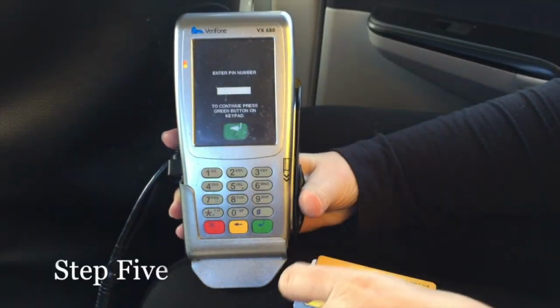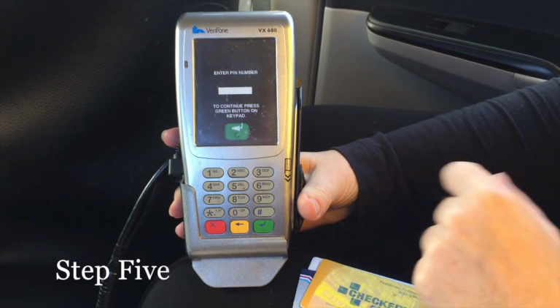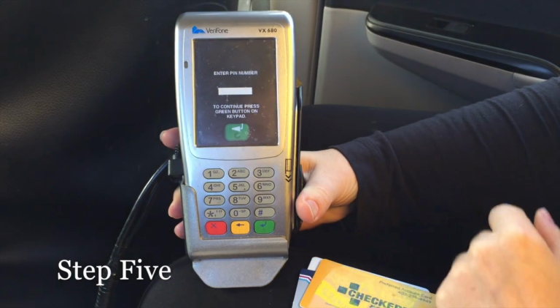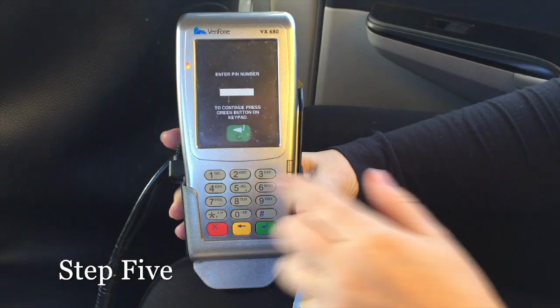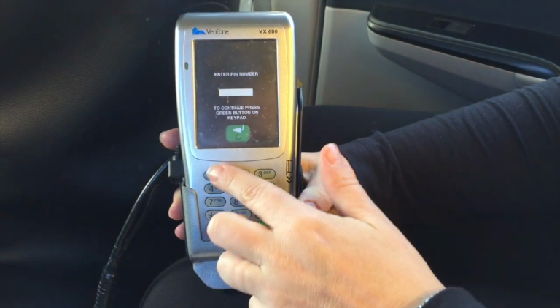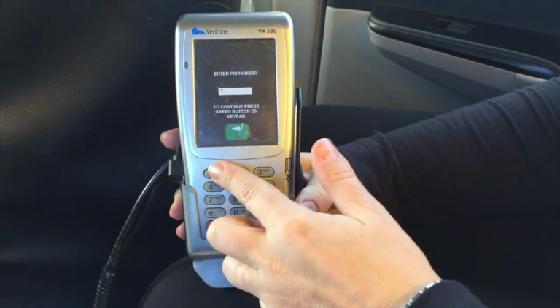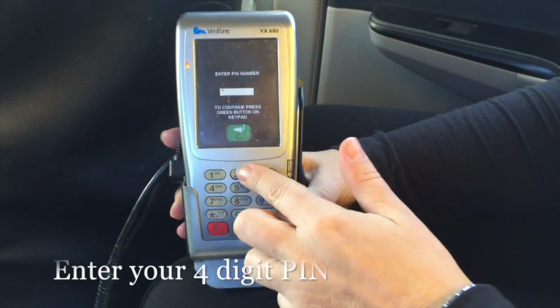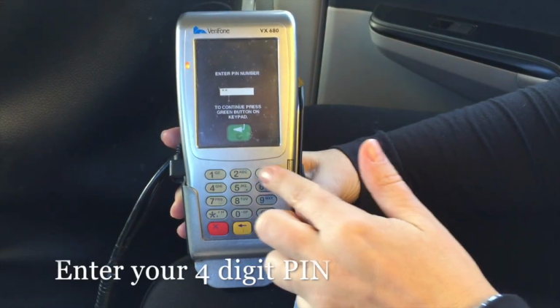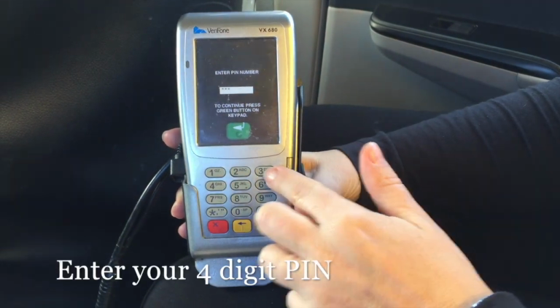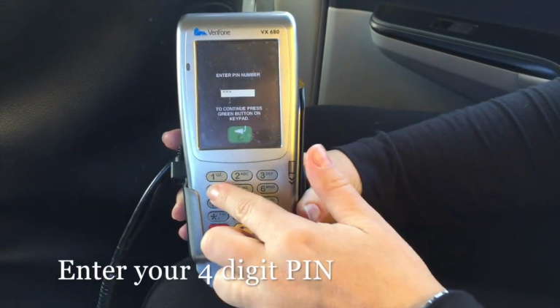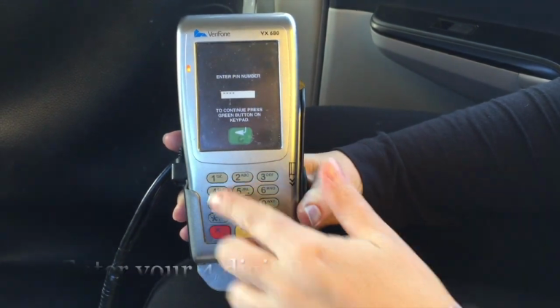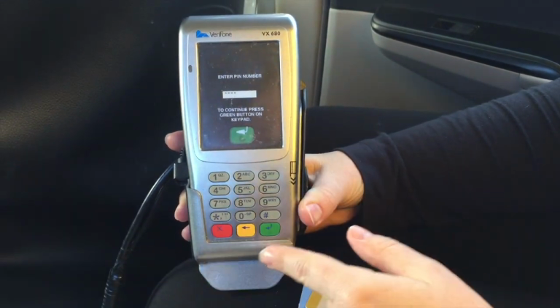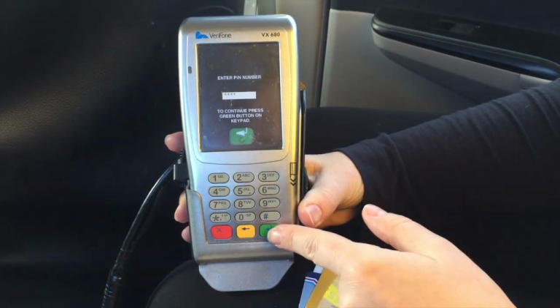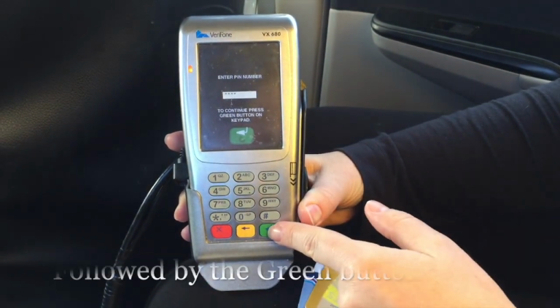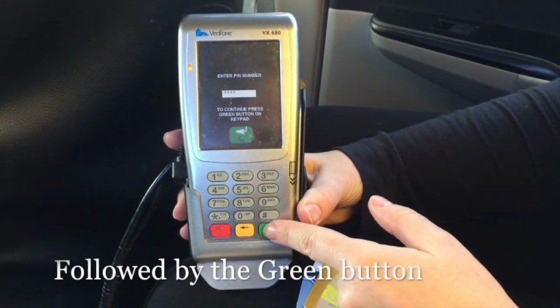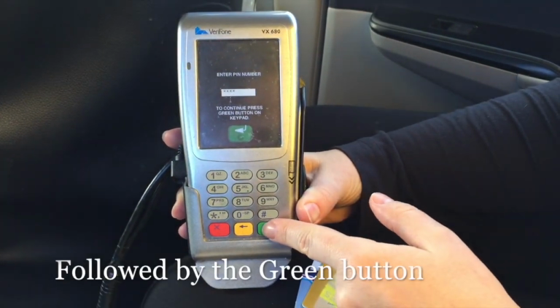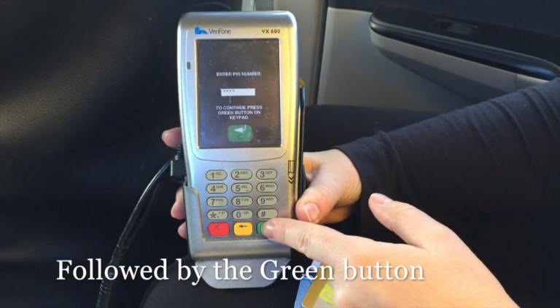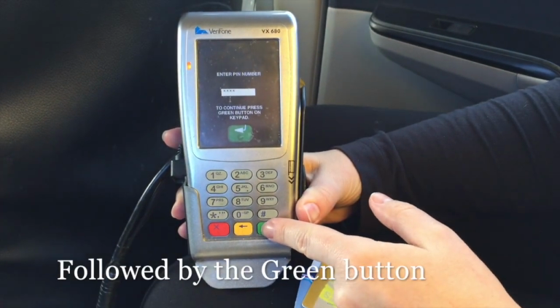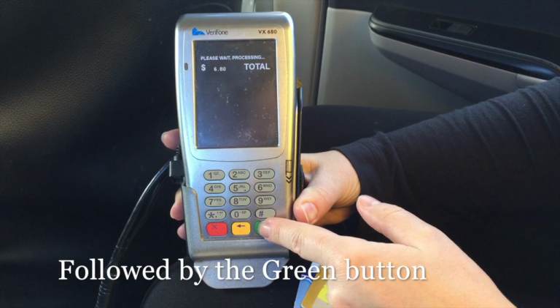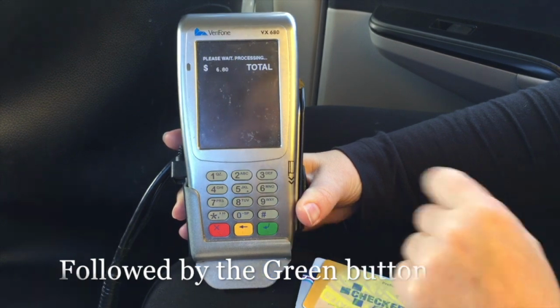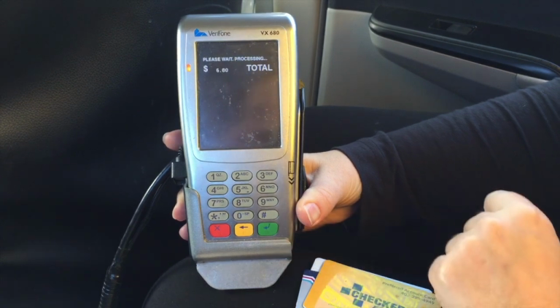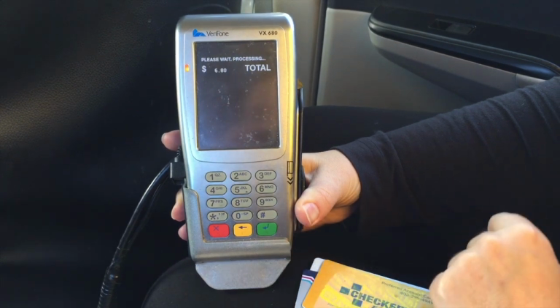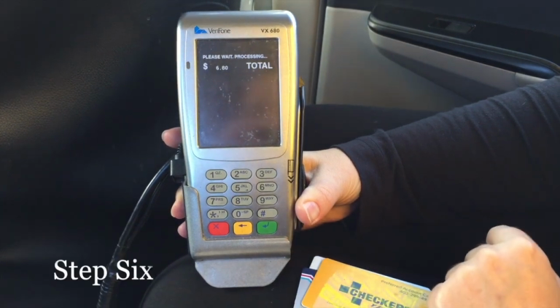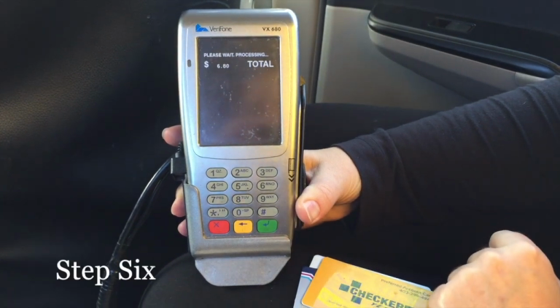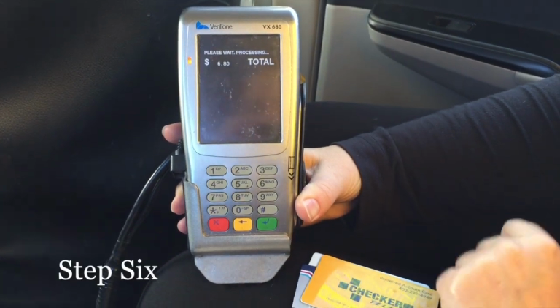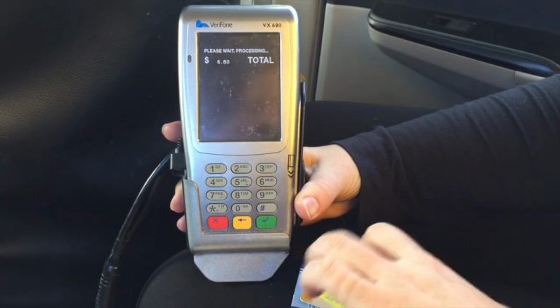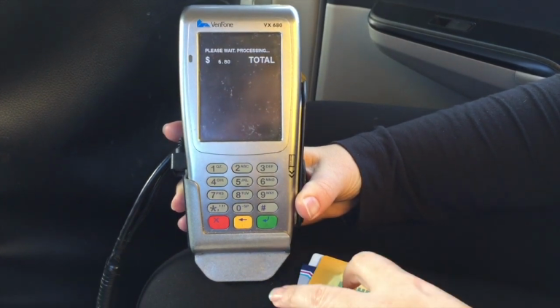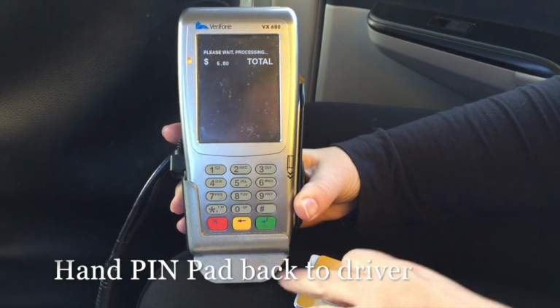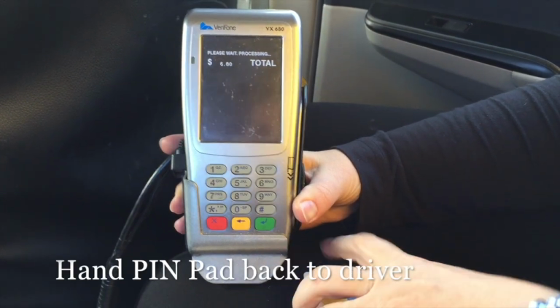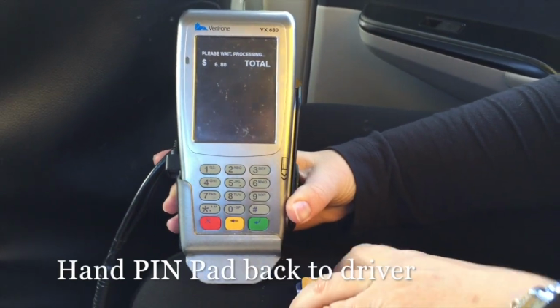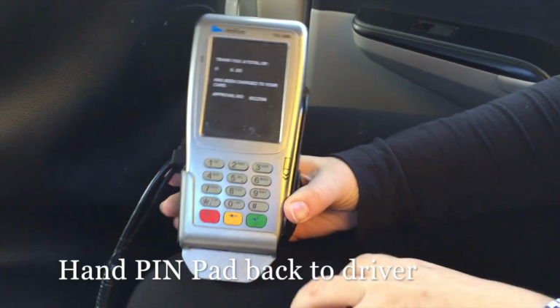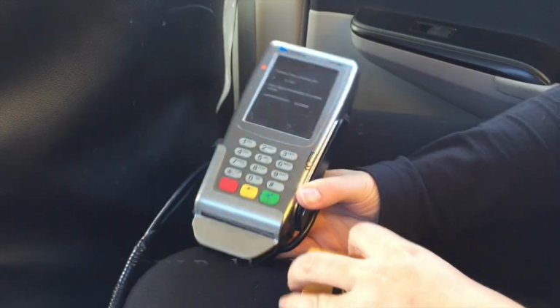Step 5, enter your 4-digit pin number followed by the green enter button. Step 6, hand the pin pad back to the driver.